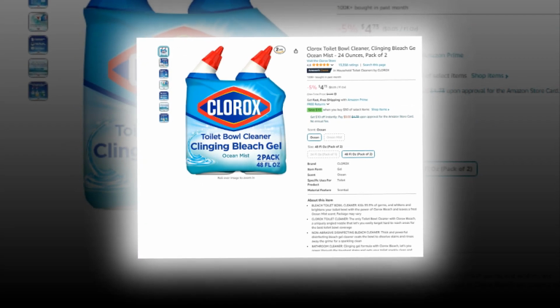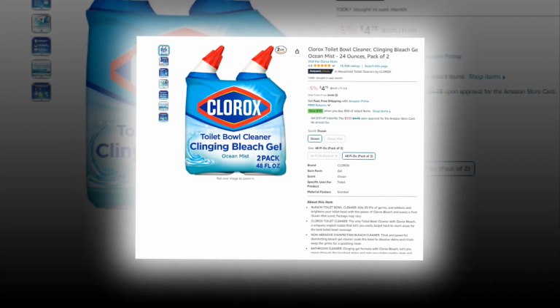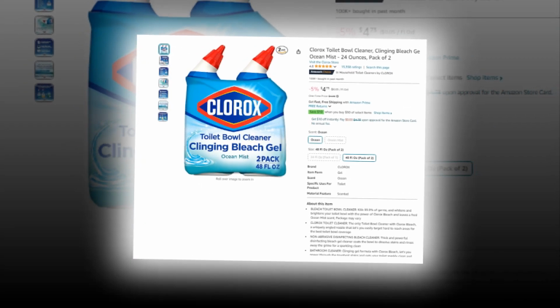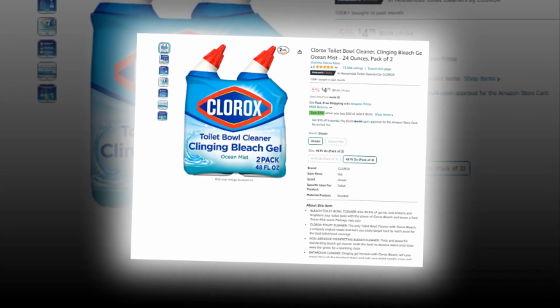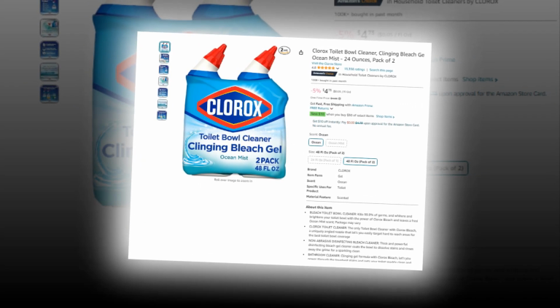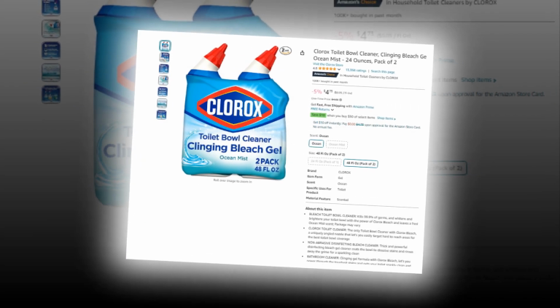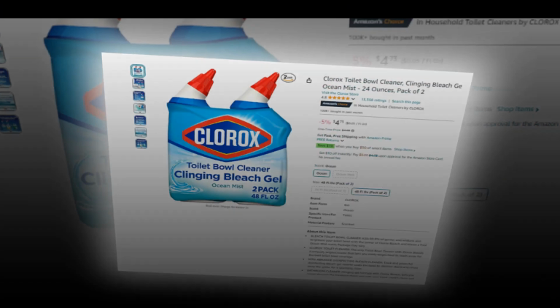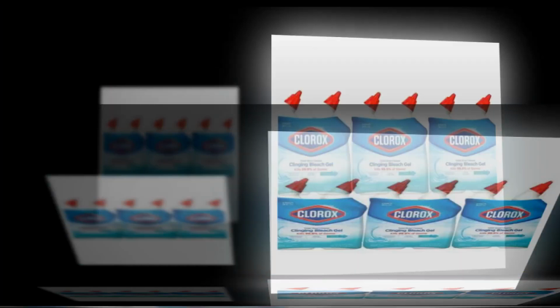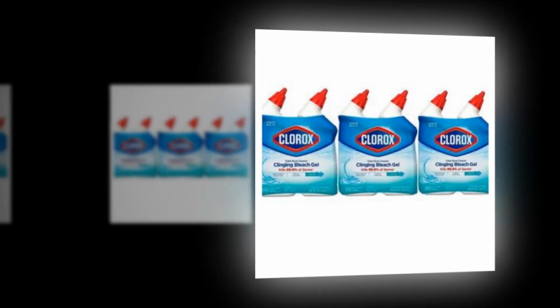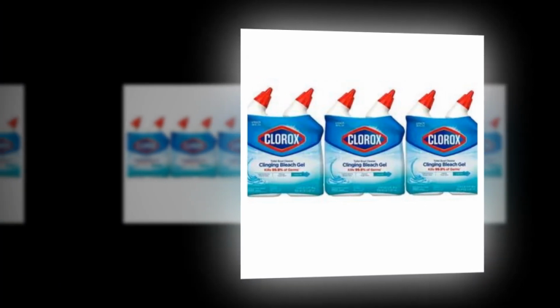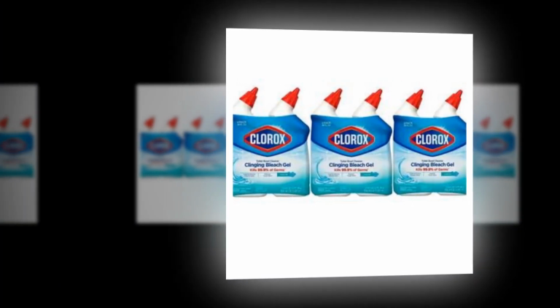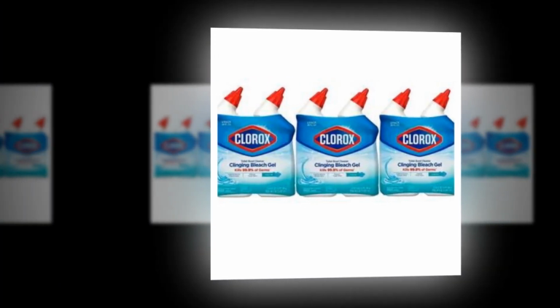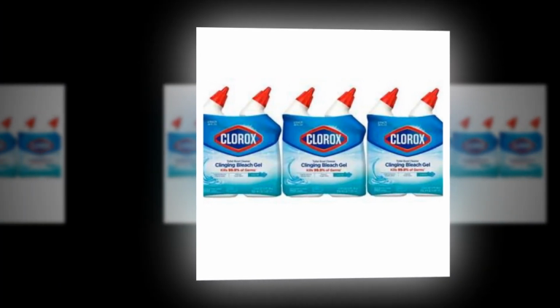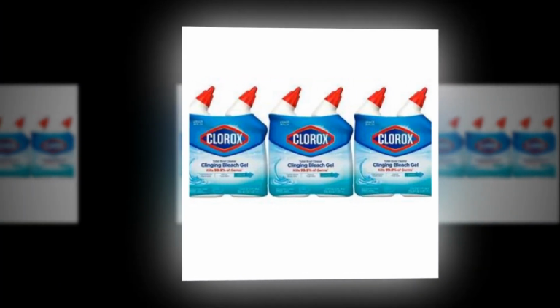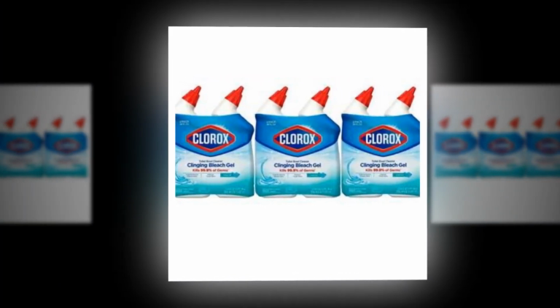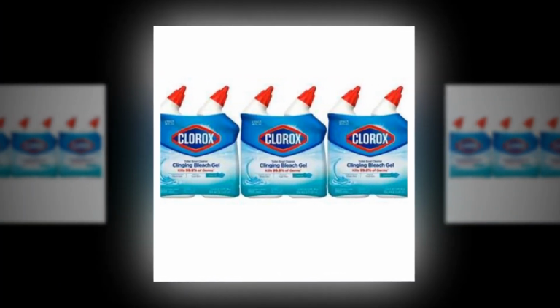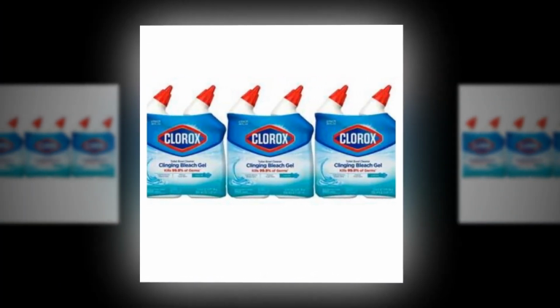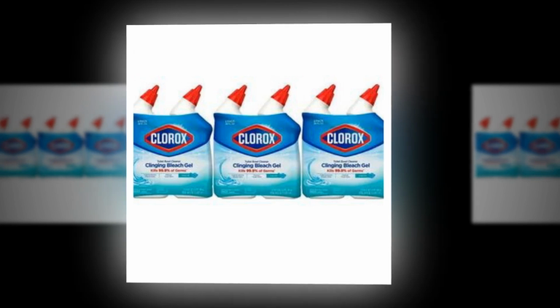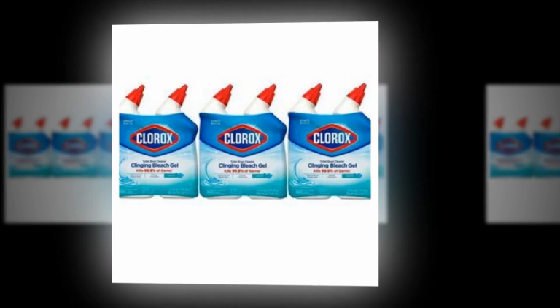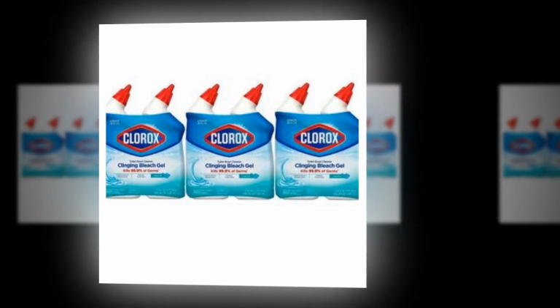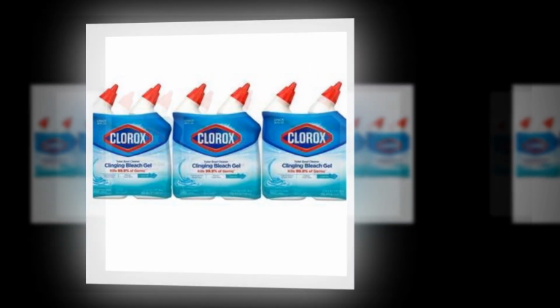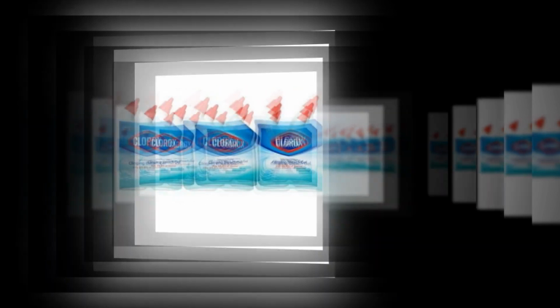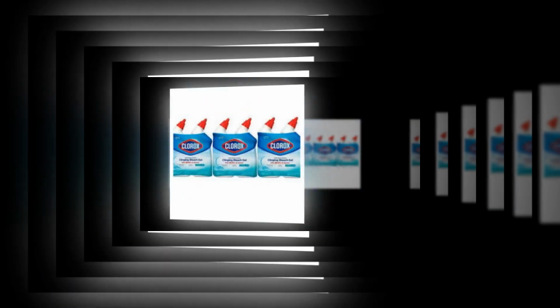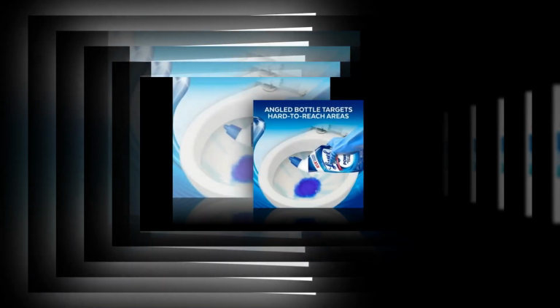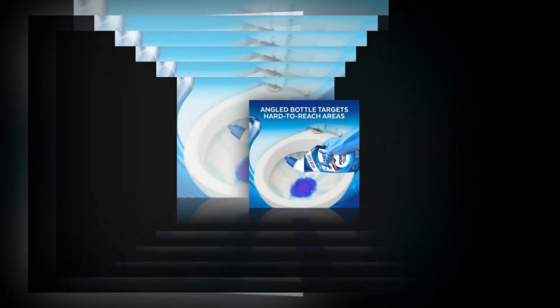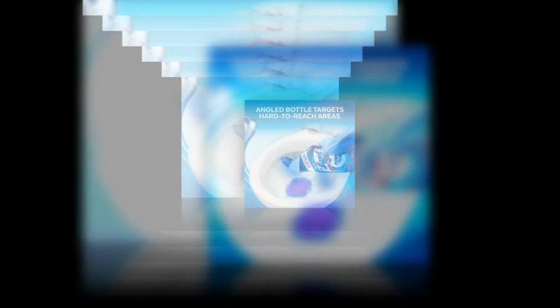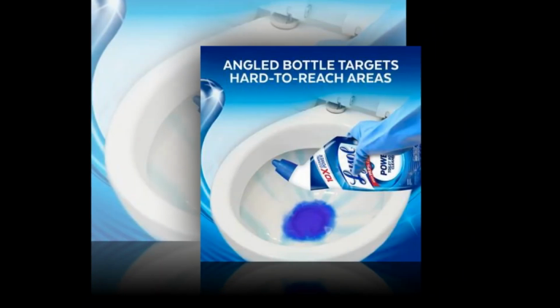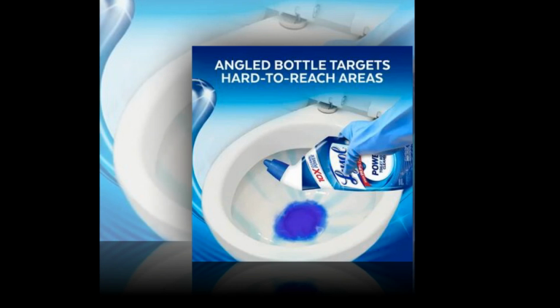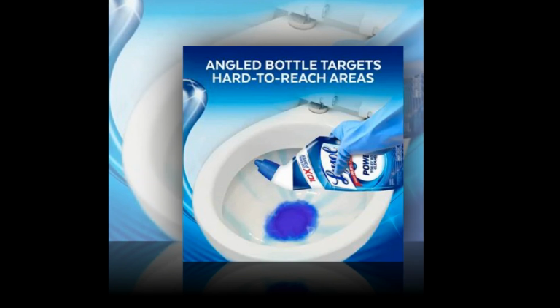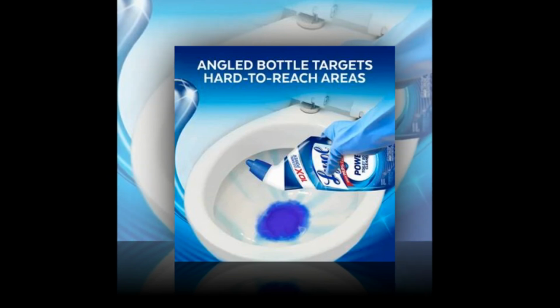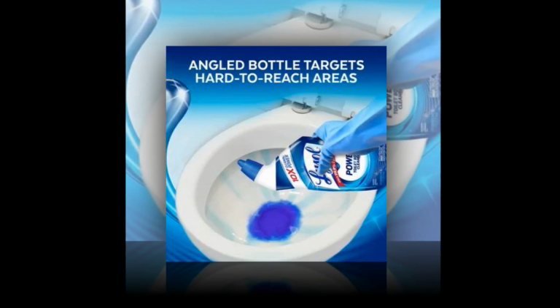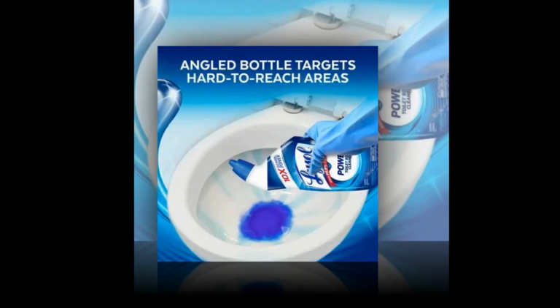The link of the product is given in the description if you want to see it from there. This bleach toilet bowl cleaner leaves a lovely ocean mist smell, eliminates 99.9% of germs, and shines and whitens your toilet bowl with the power of Clorox bleach.